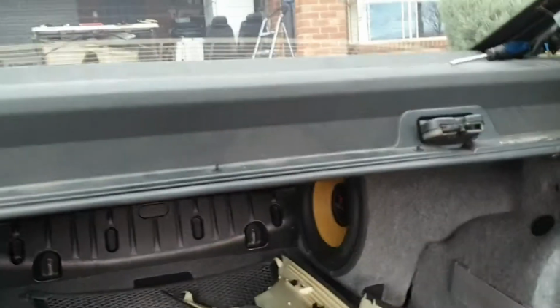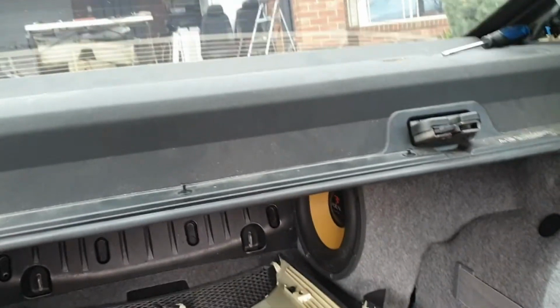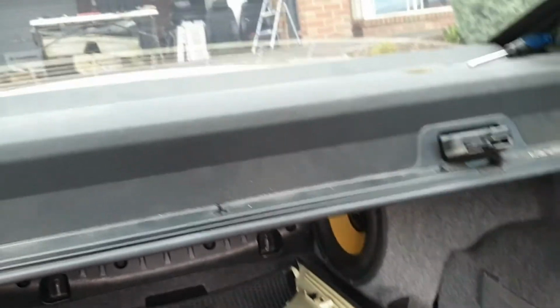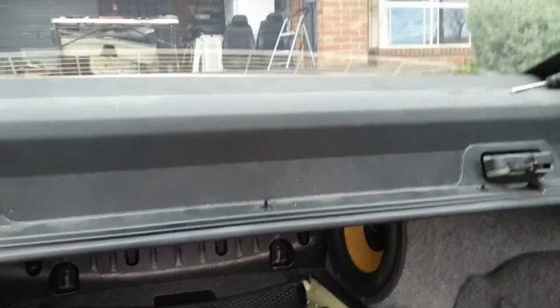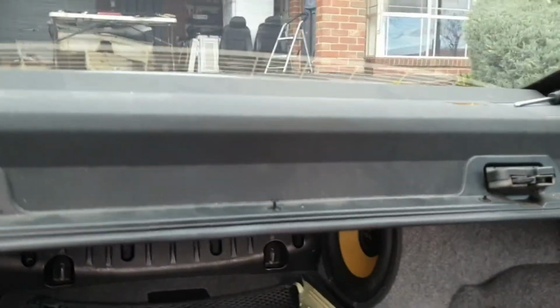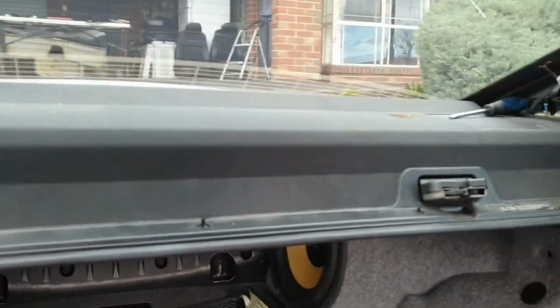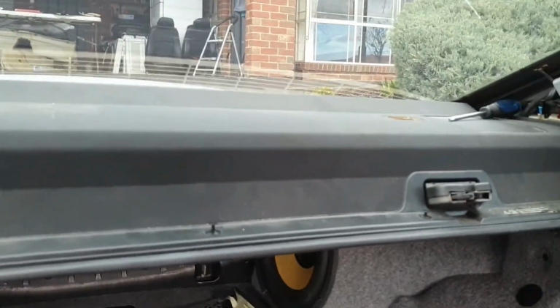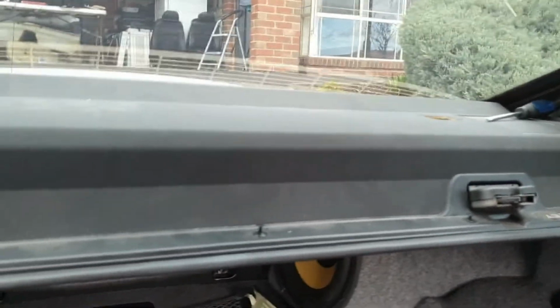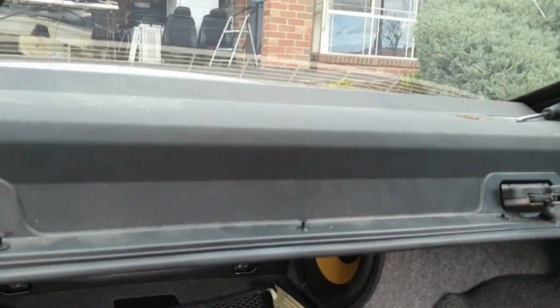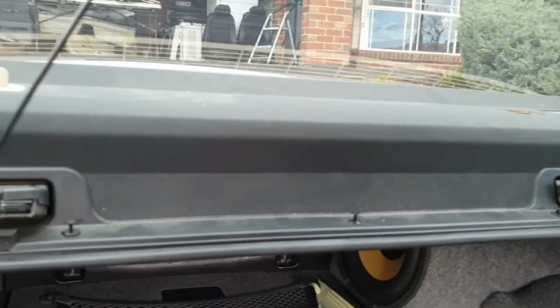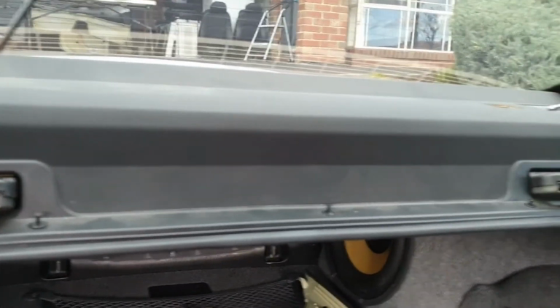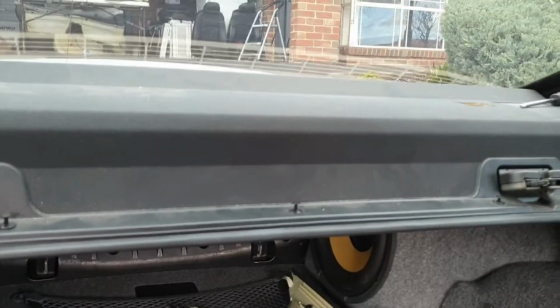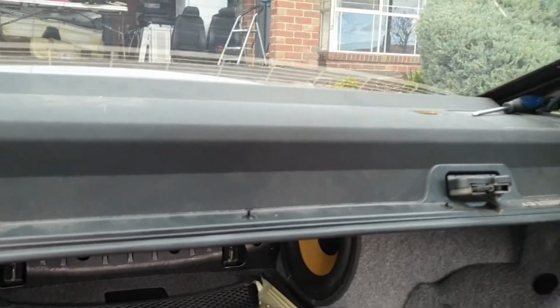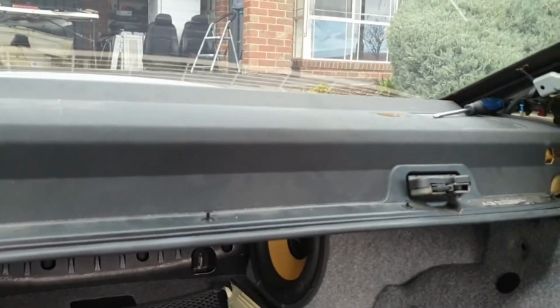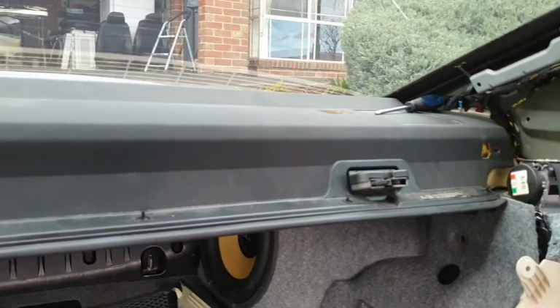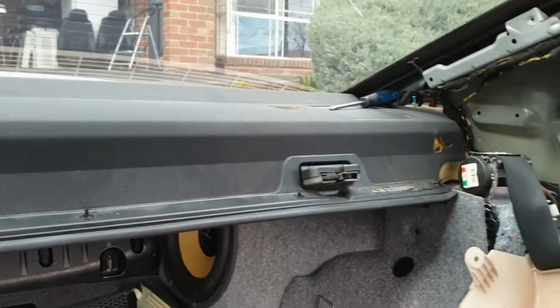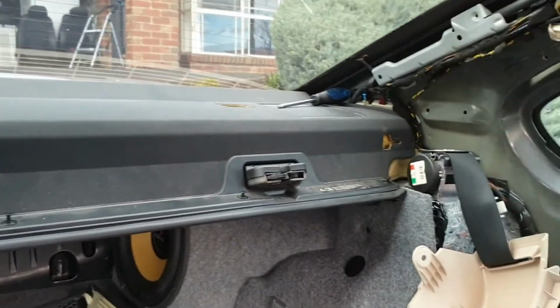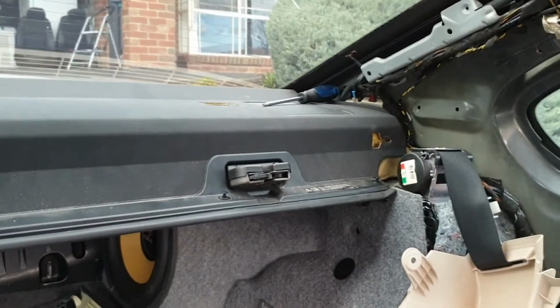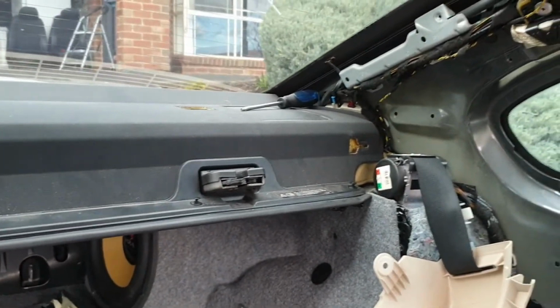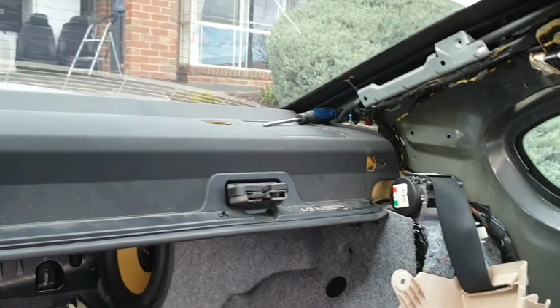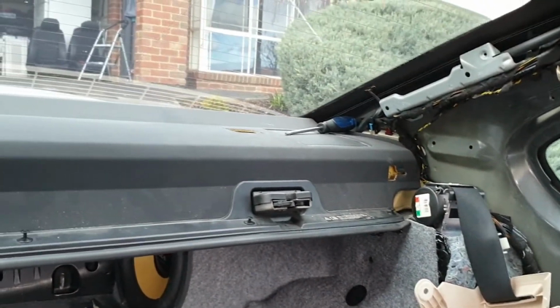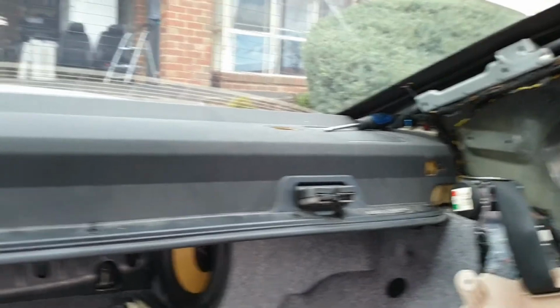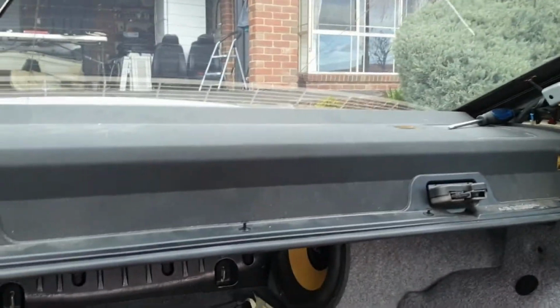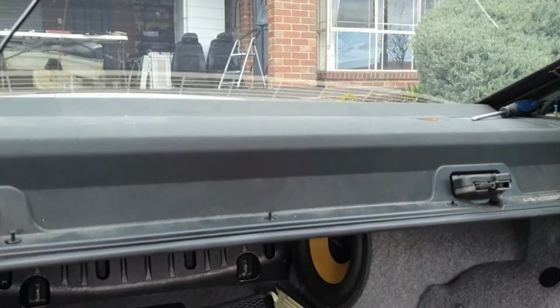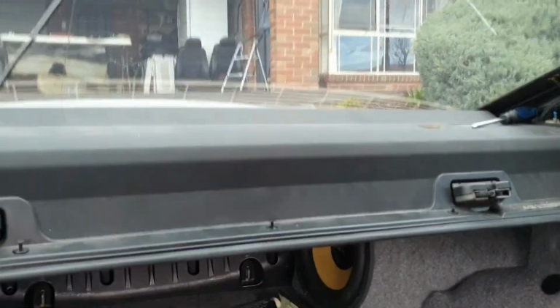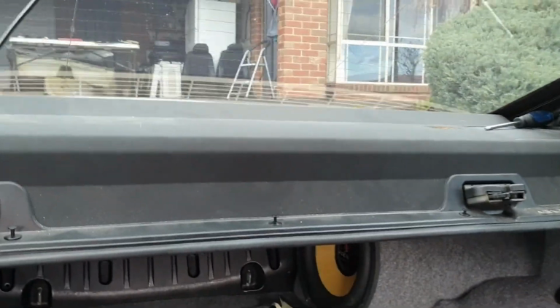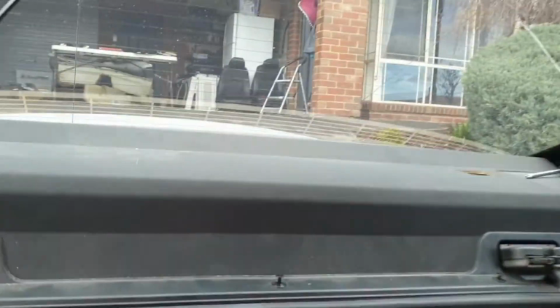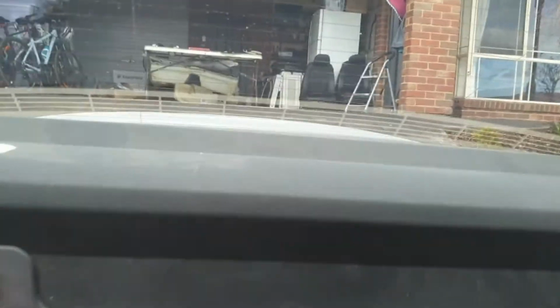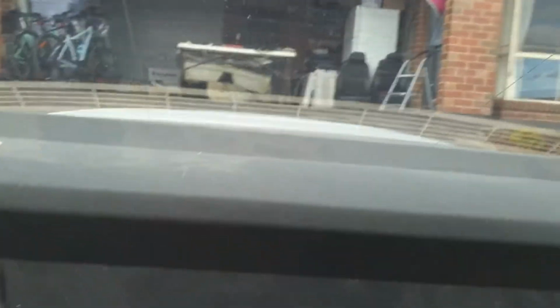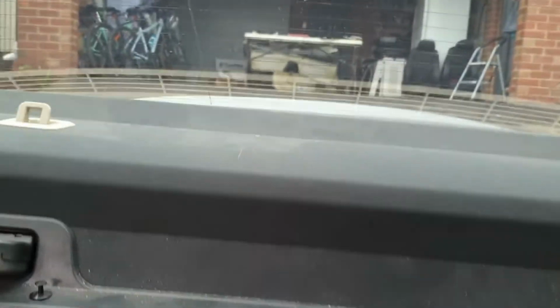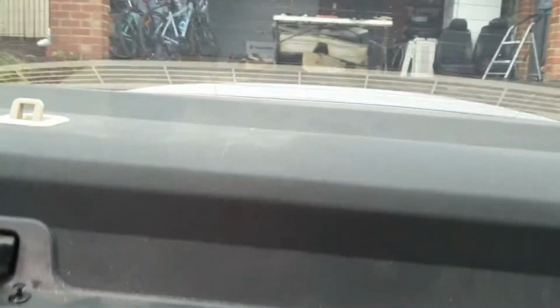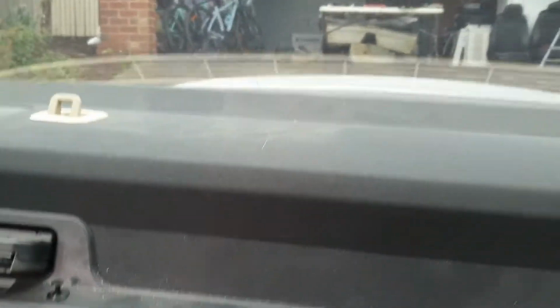The last section to remove will be the parcel shelf. Now it's not 100% required, but I am going to do some treatment up there — I've already sort of started. It's a fairly simple procedure.